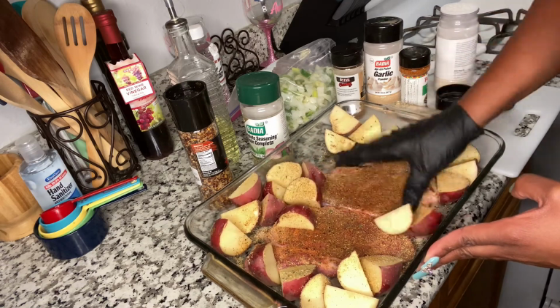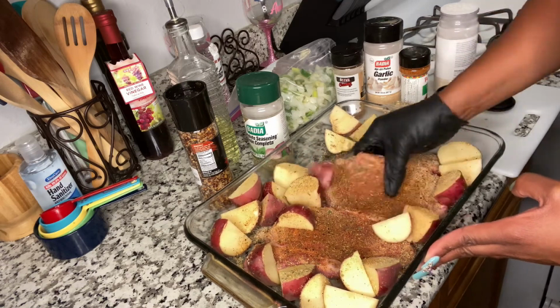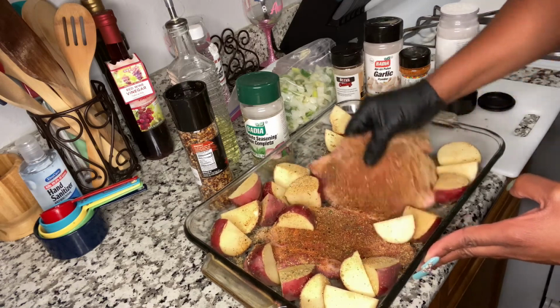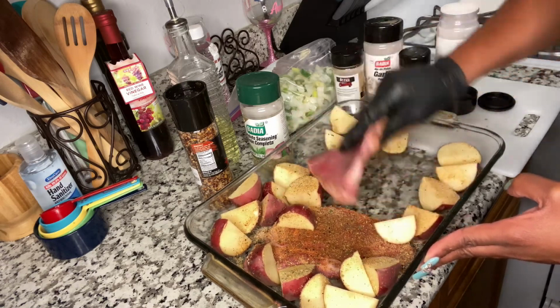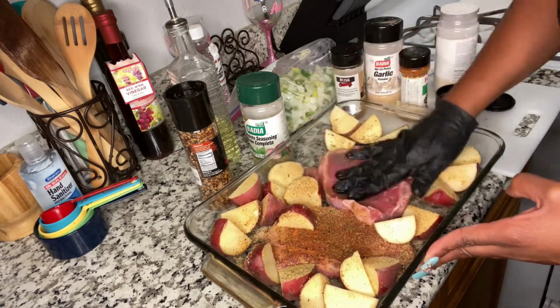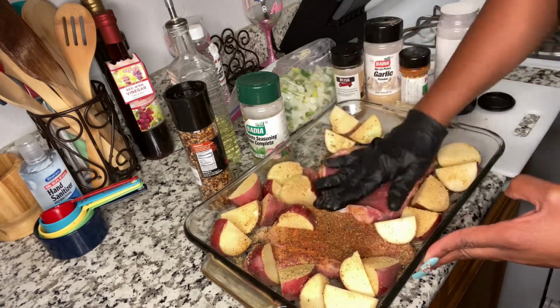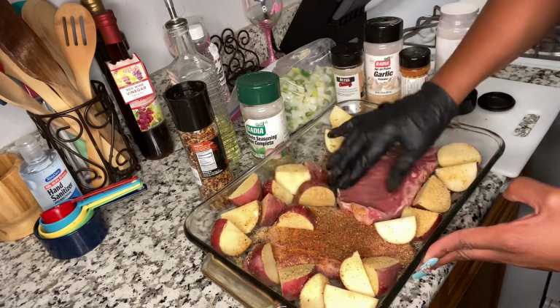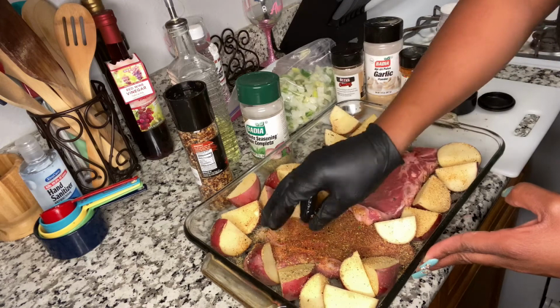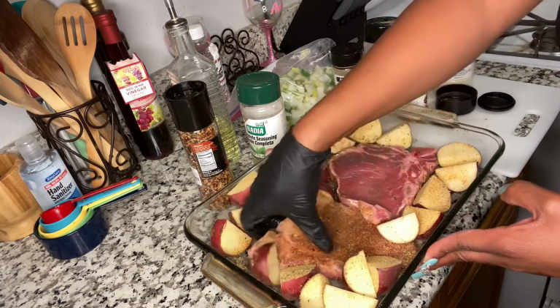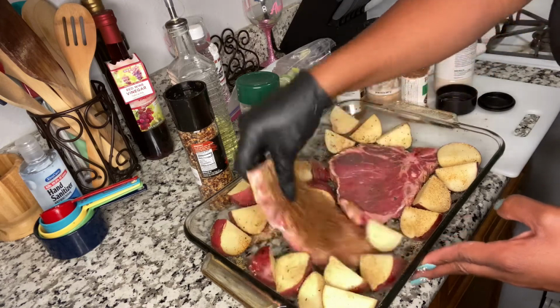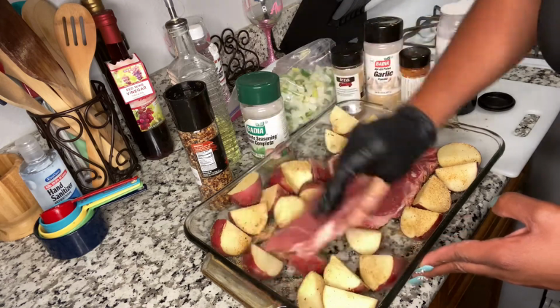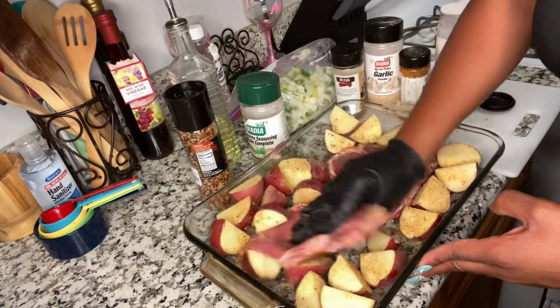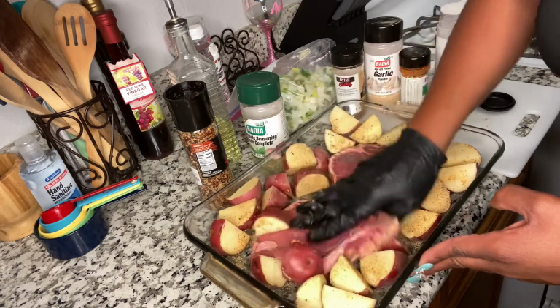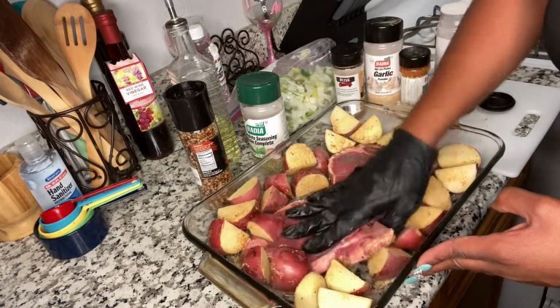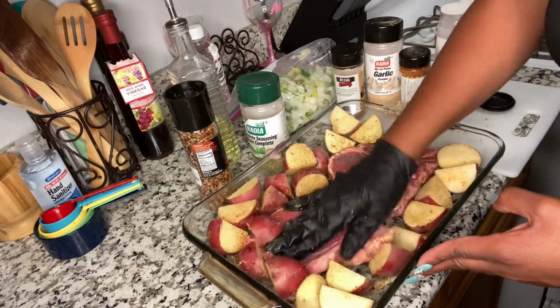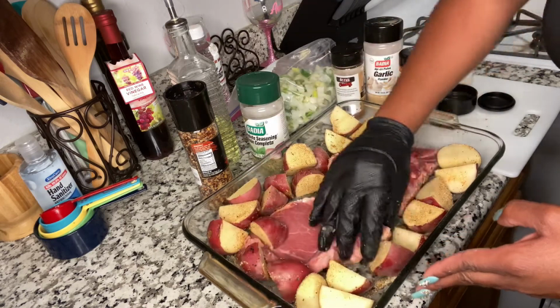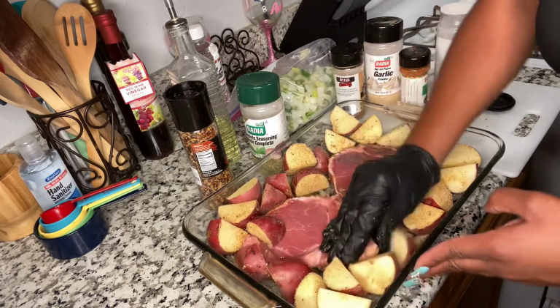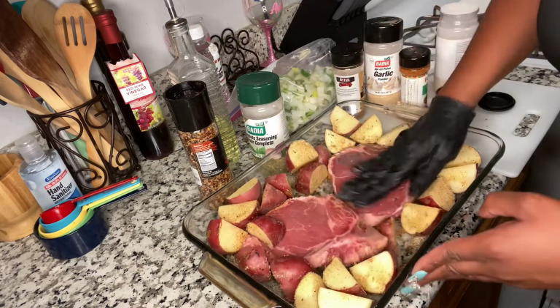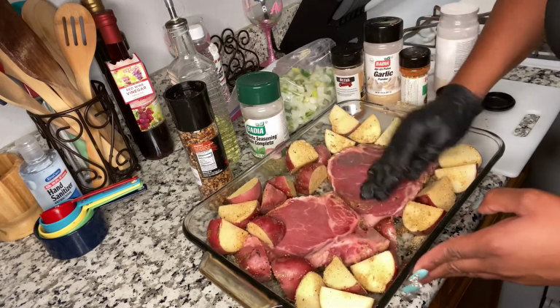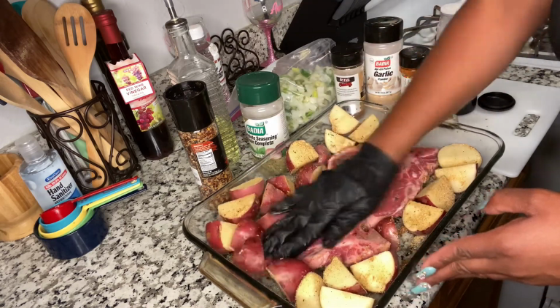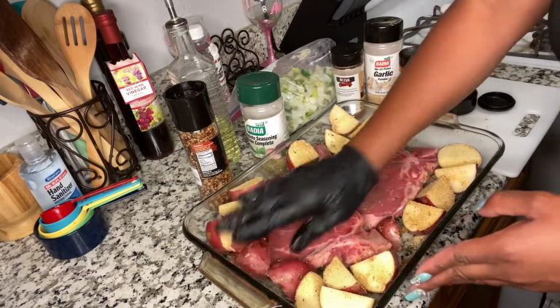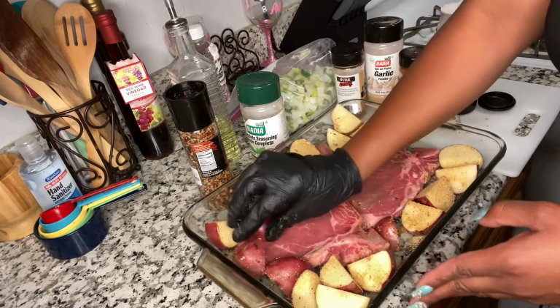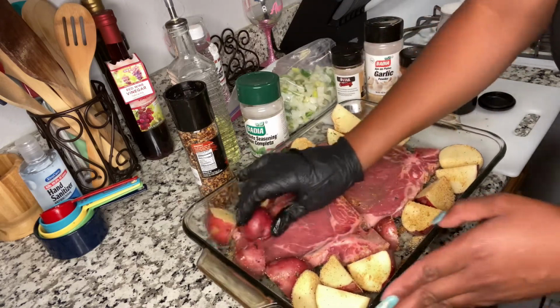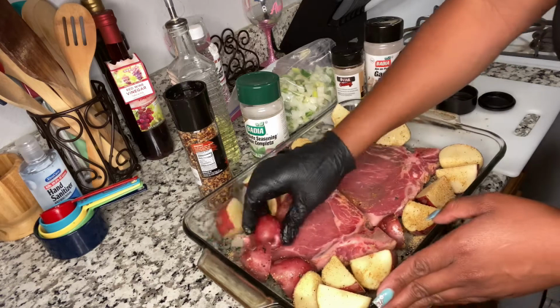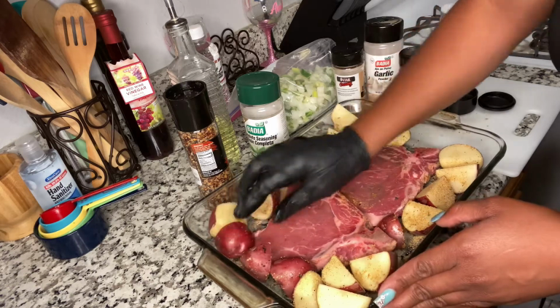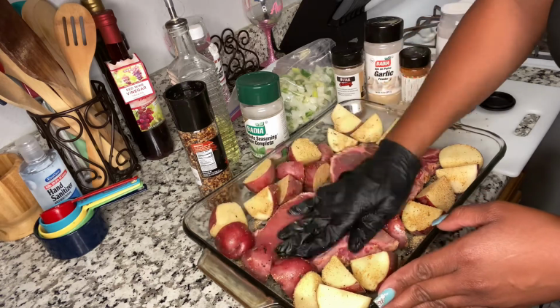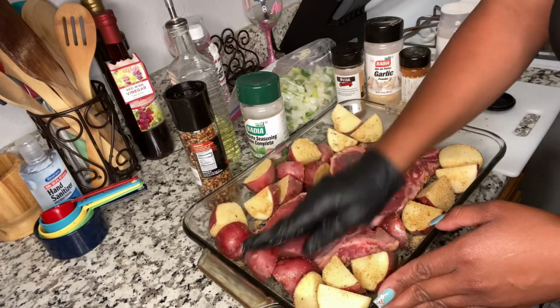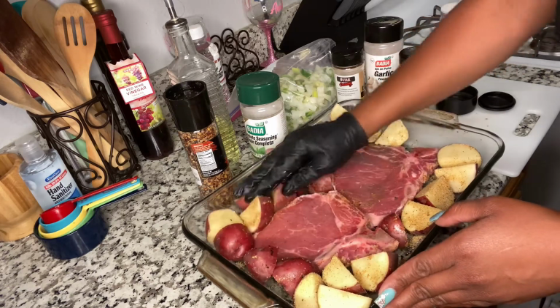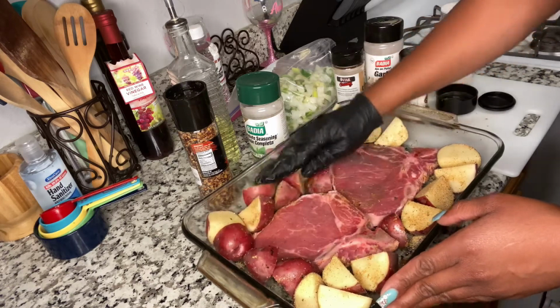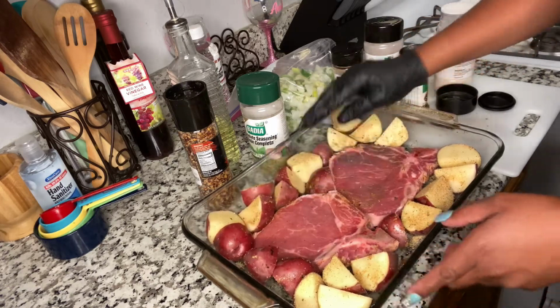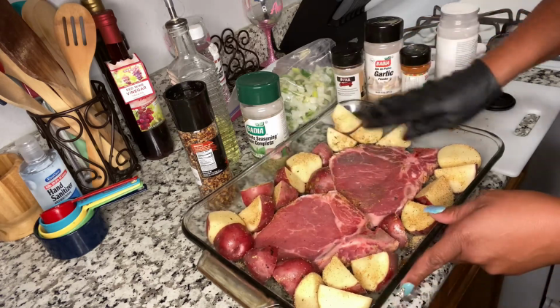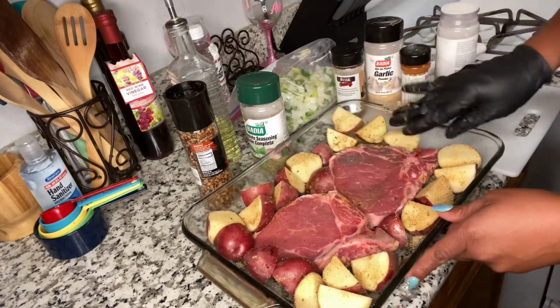So when you season it, after seasoning make sure you rub it all in — rub that seasoning all in — because you want the seasoning to sit in there. So now I'm going to go ahead and season this side.